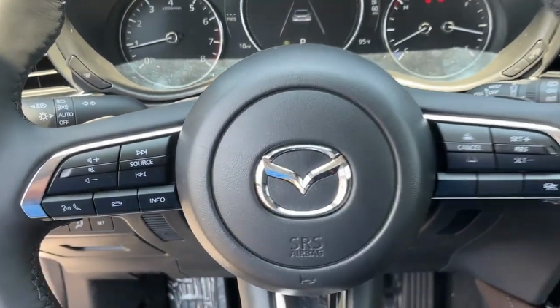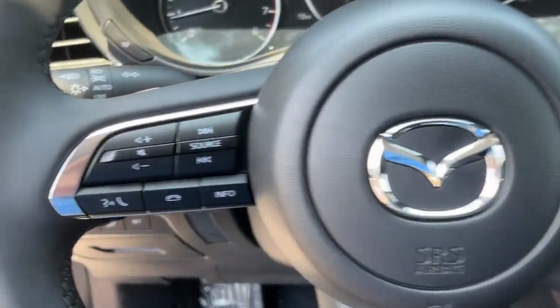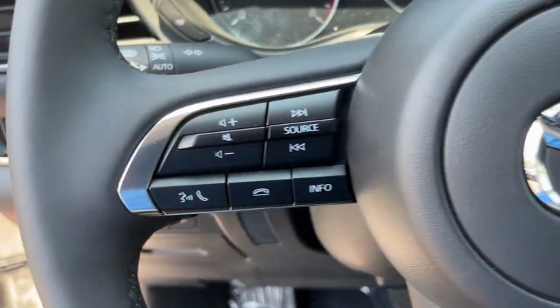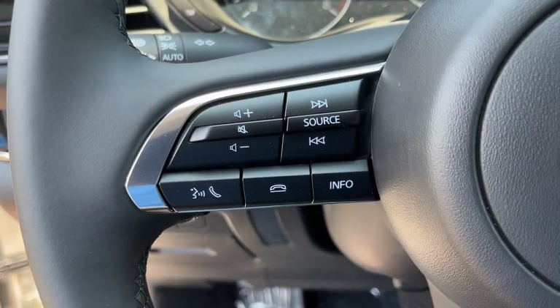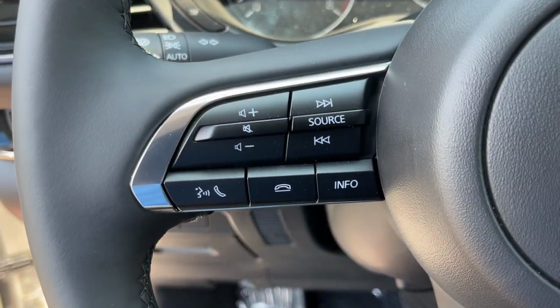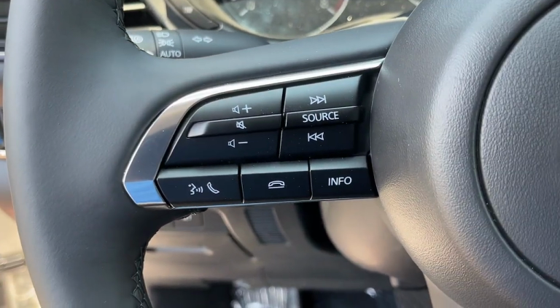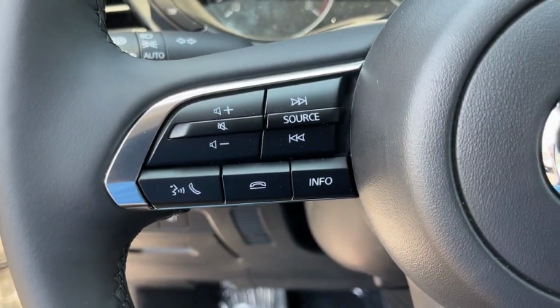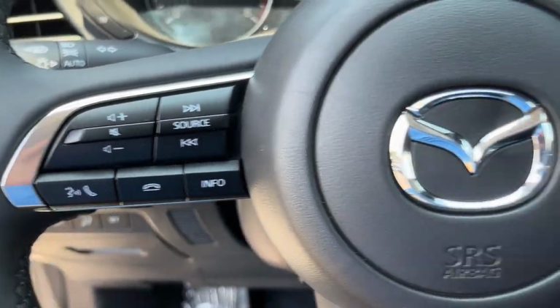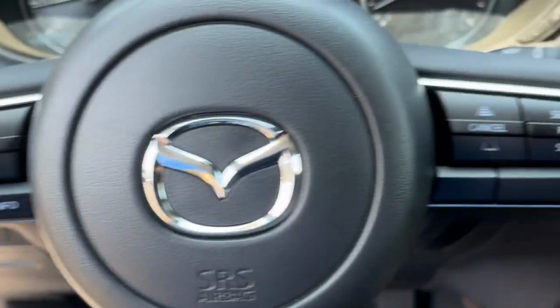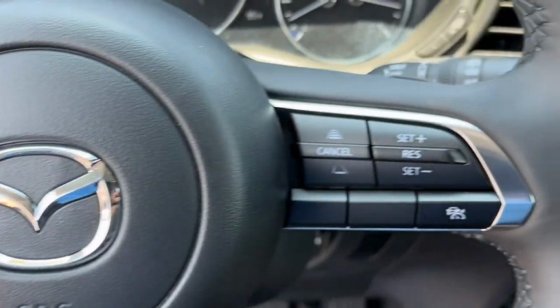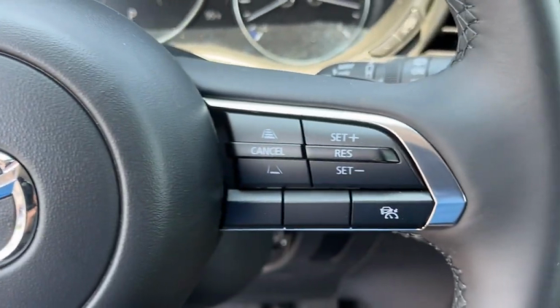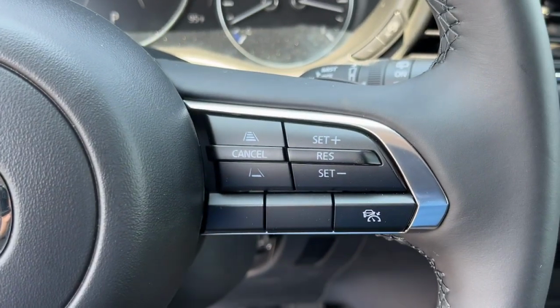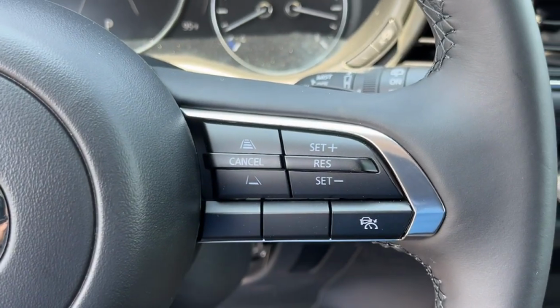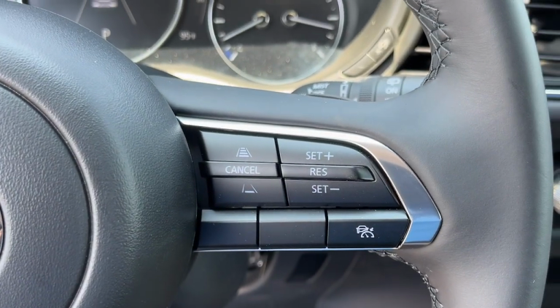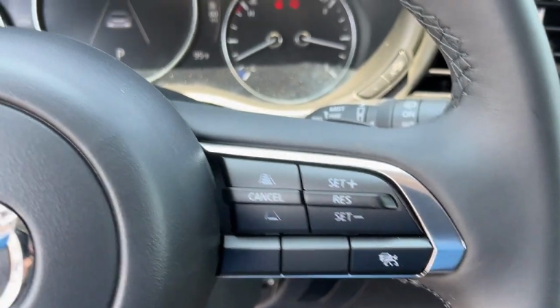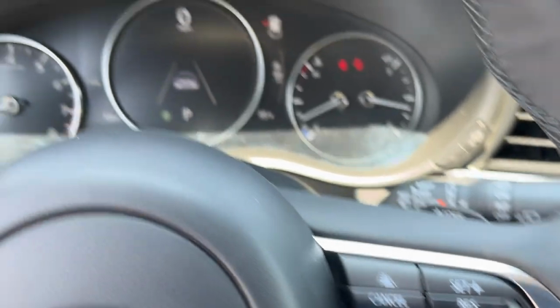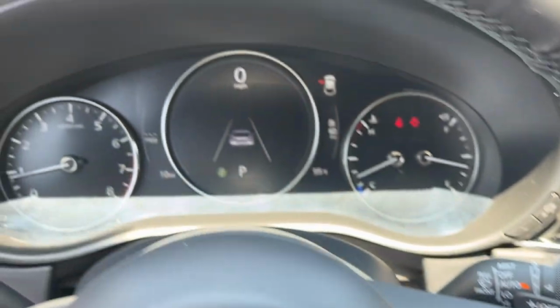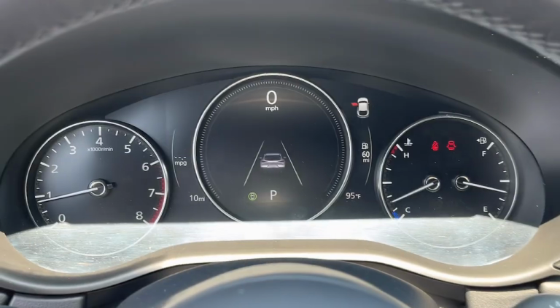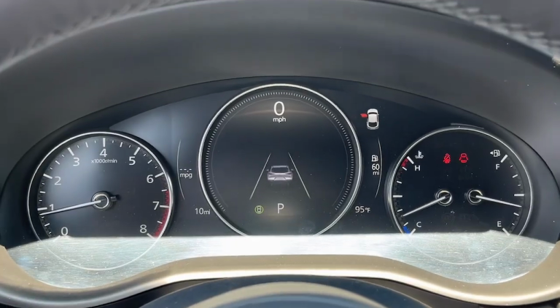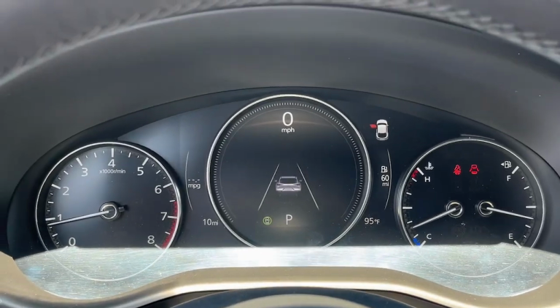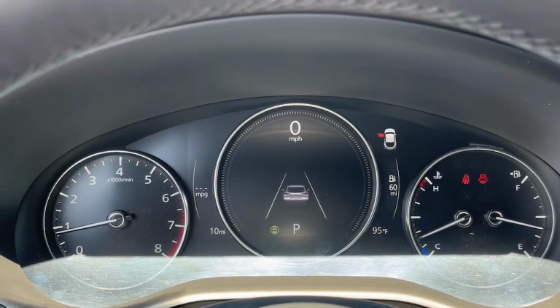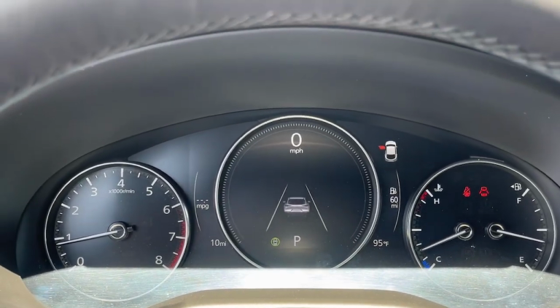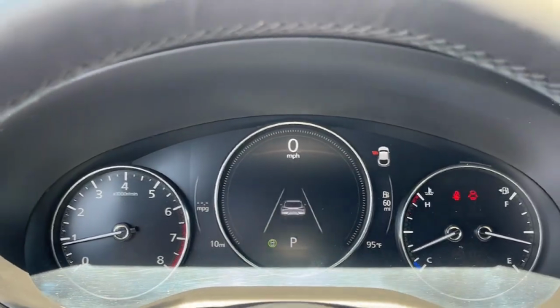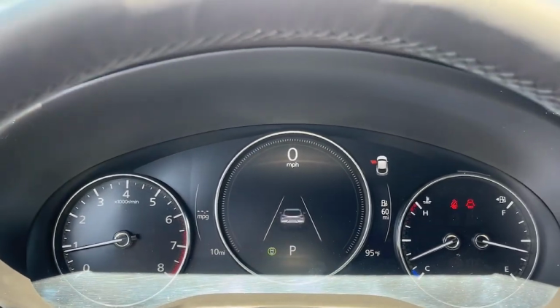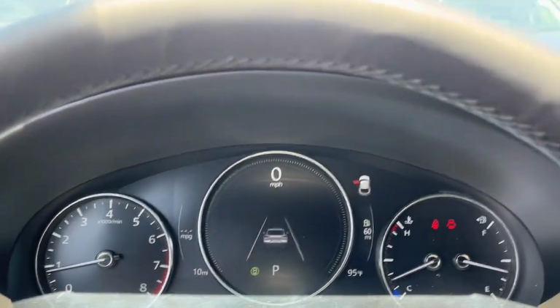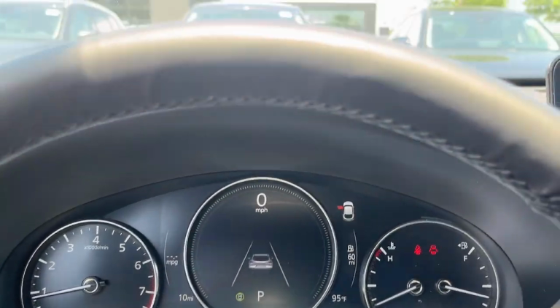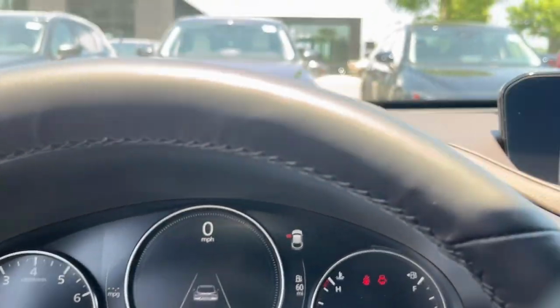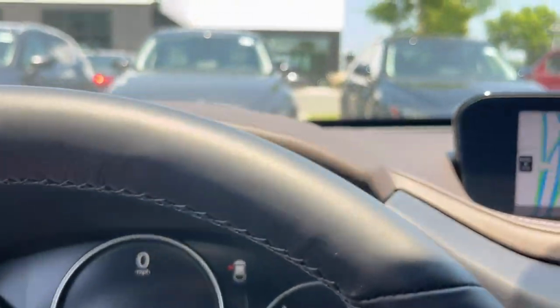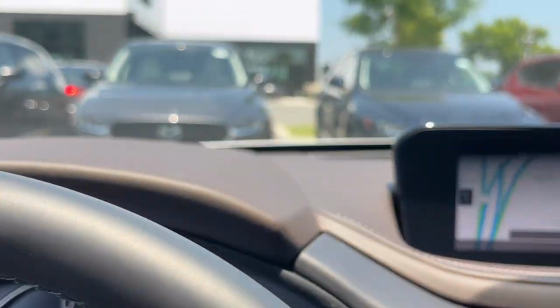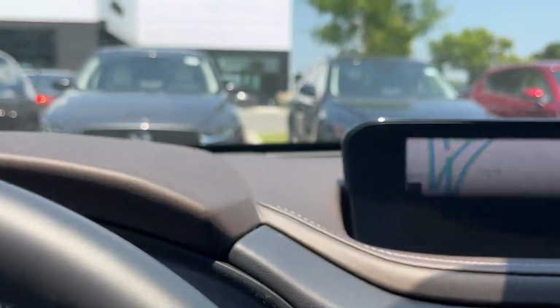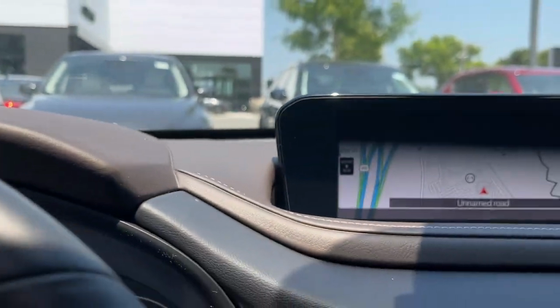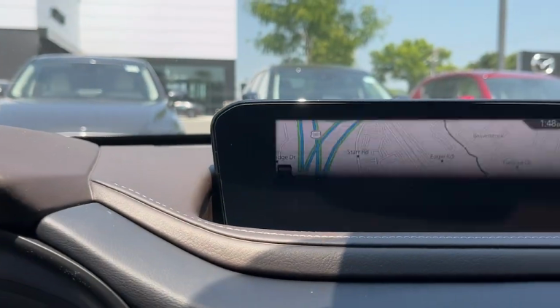Apple CarPlay and/or Android Auto. Head-up display. Navigation system. Keyless entry. Moonroof. Heated mirrors.